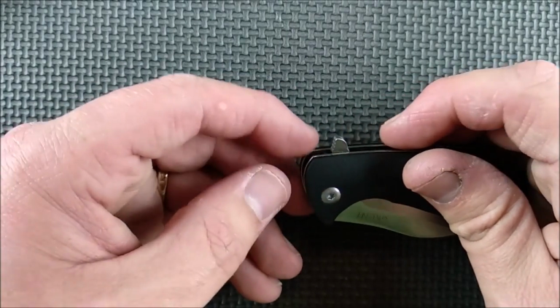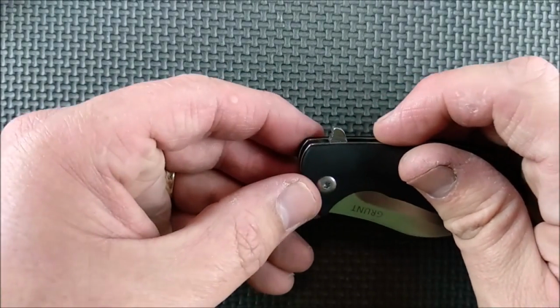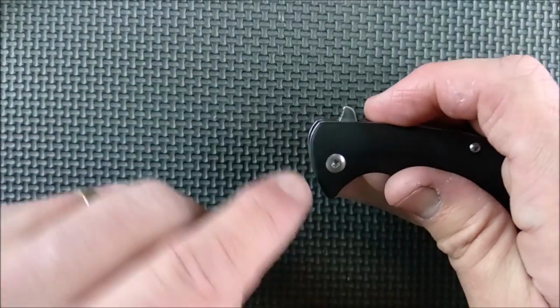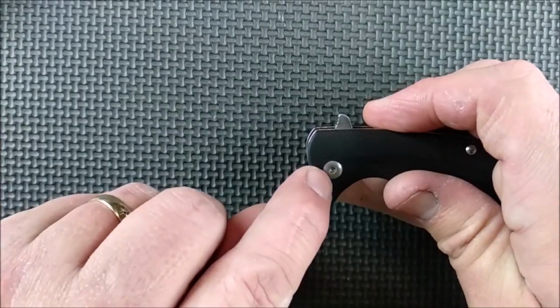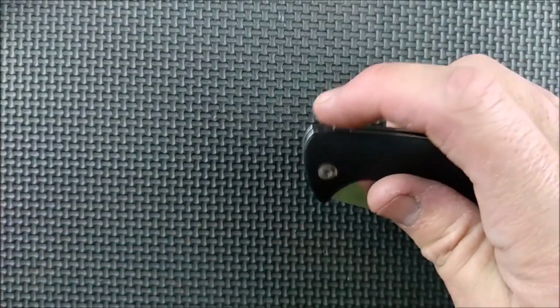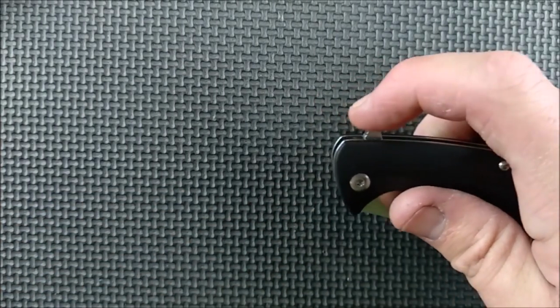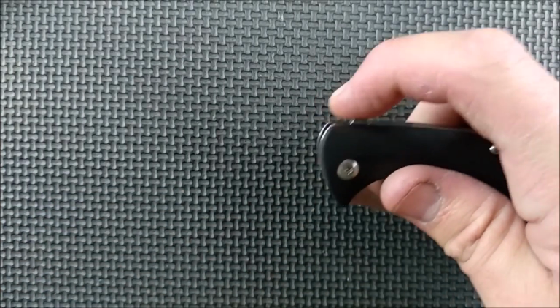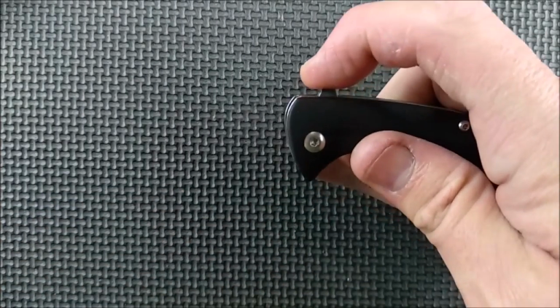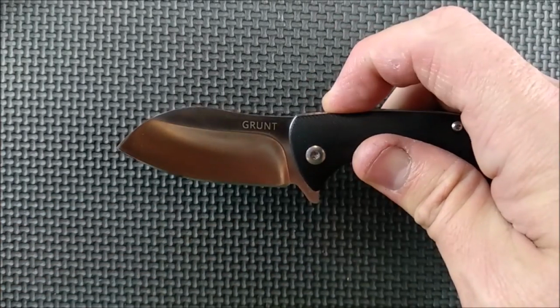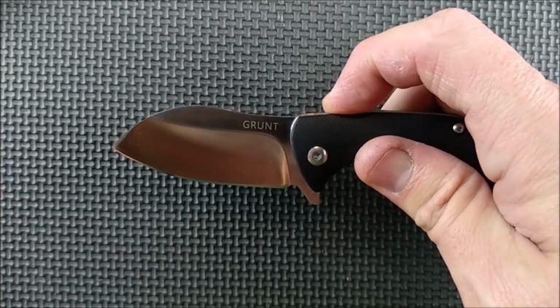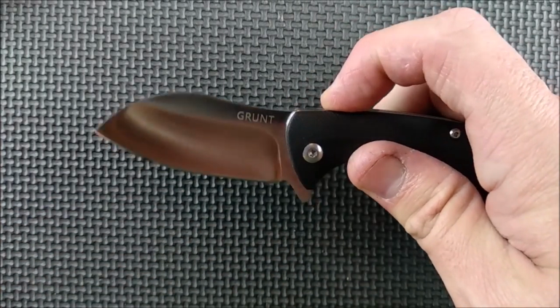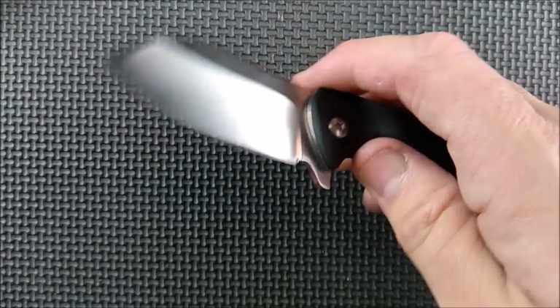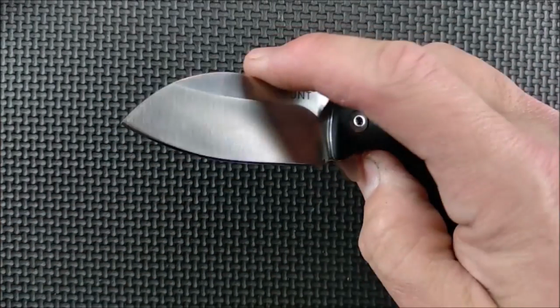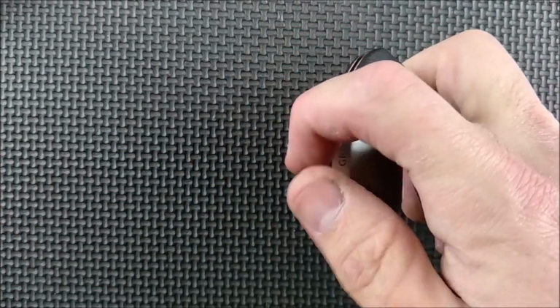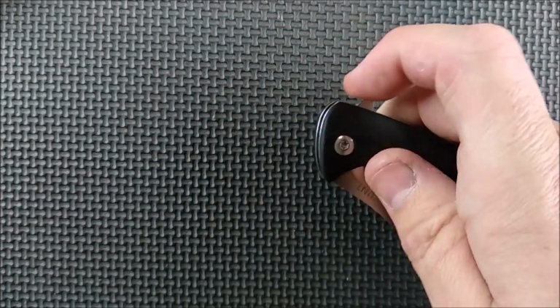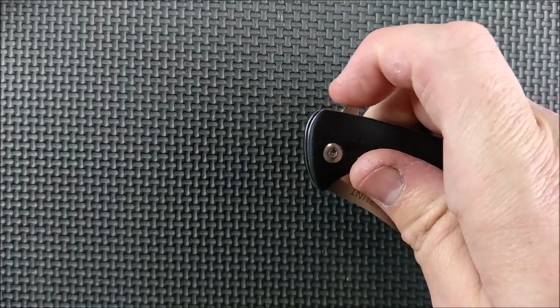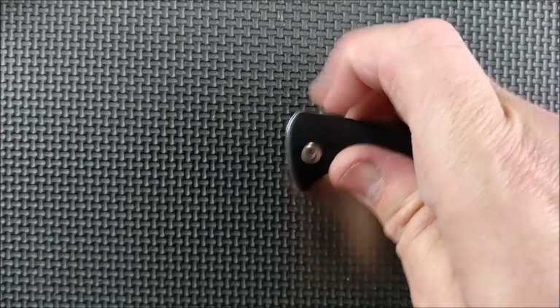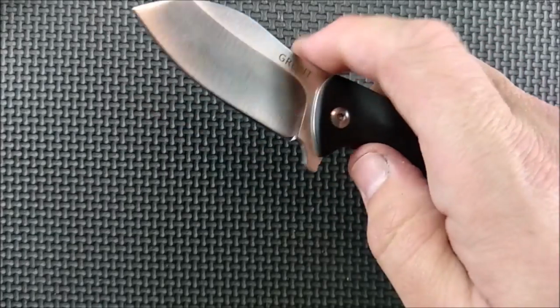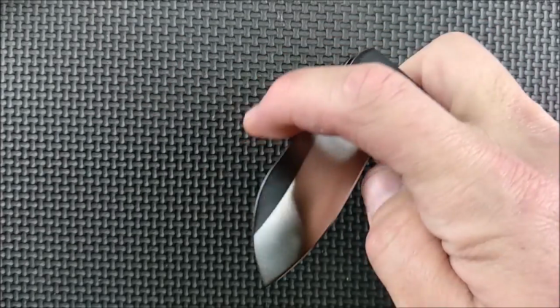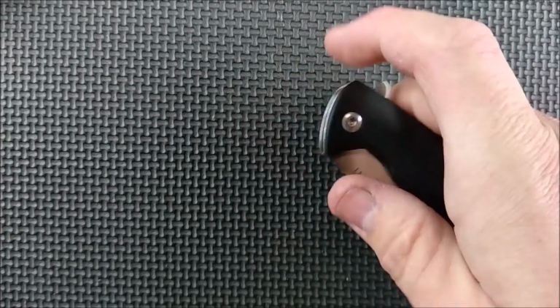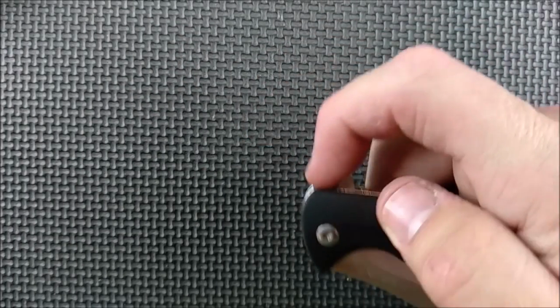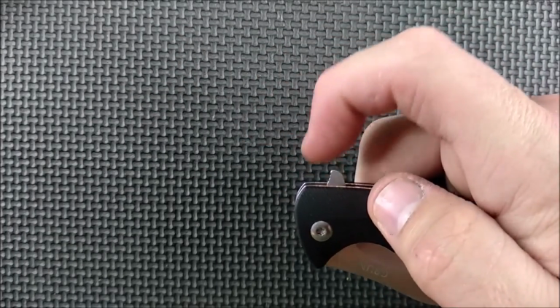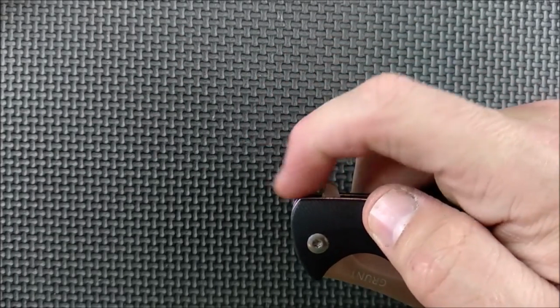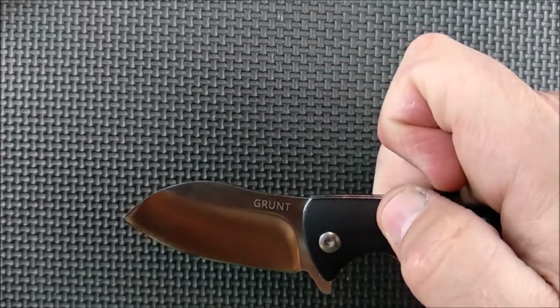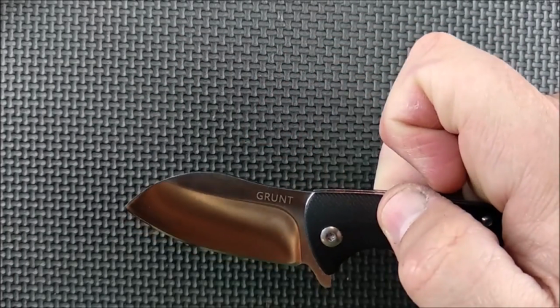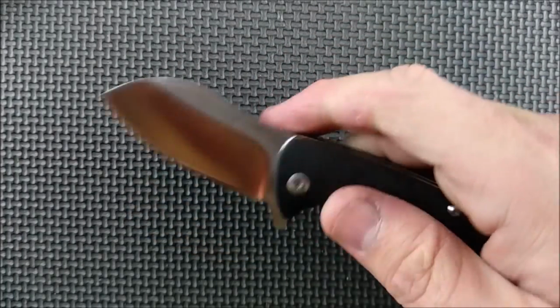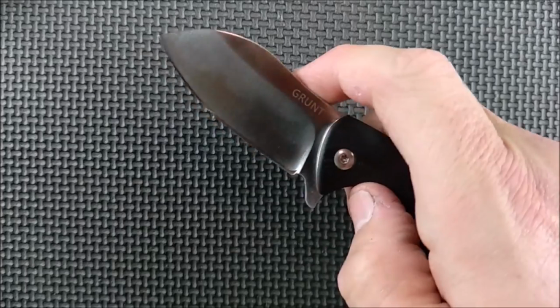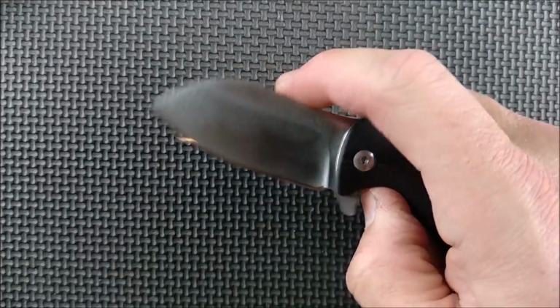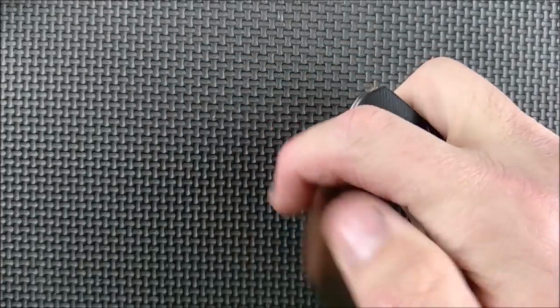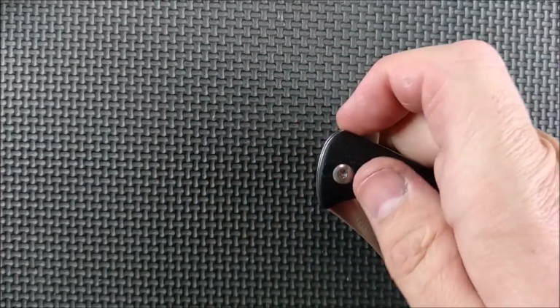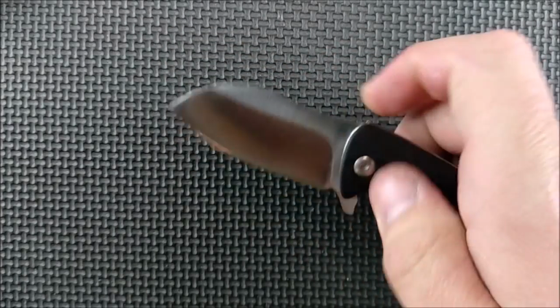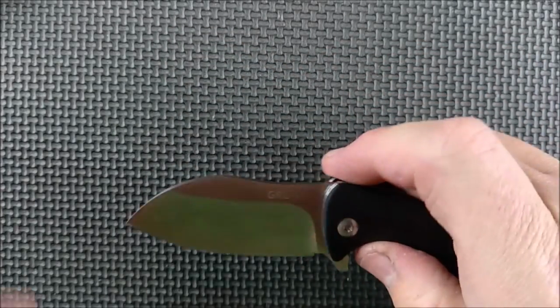The flipper tab is just behind the pivot, so you can just push pretty much straight down — whoa, she flips out with good authority. And that's because of that detent. And of course you can do the light switch method where you're pulling back as well, and she opens up very, very well.